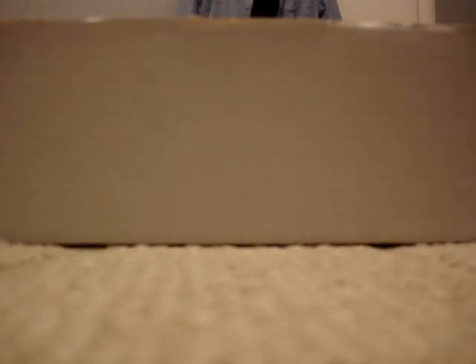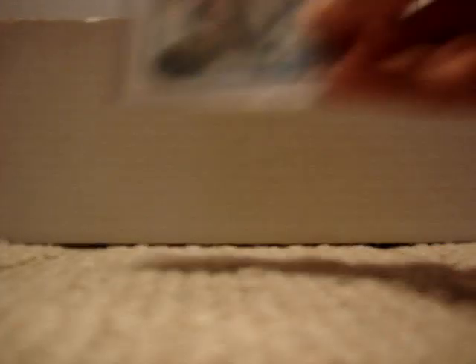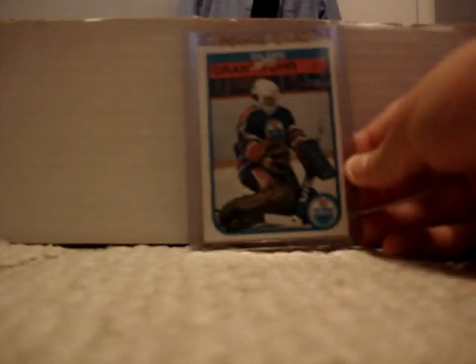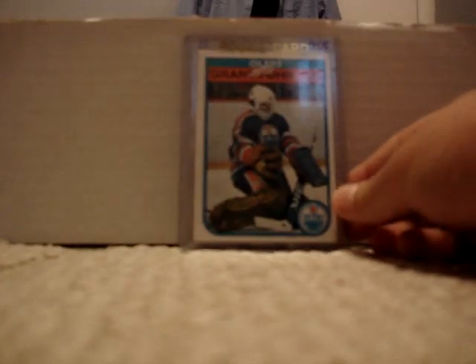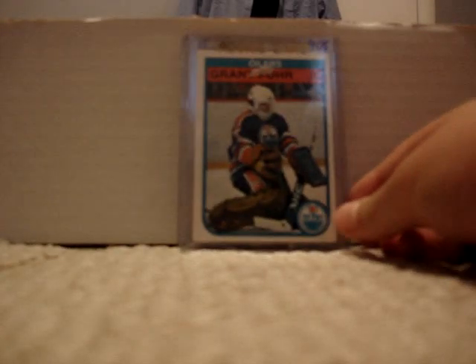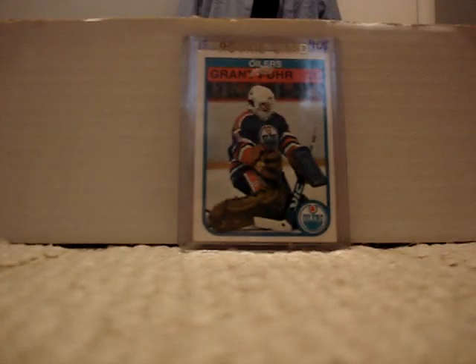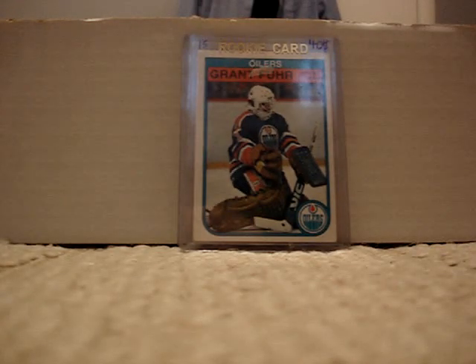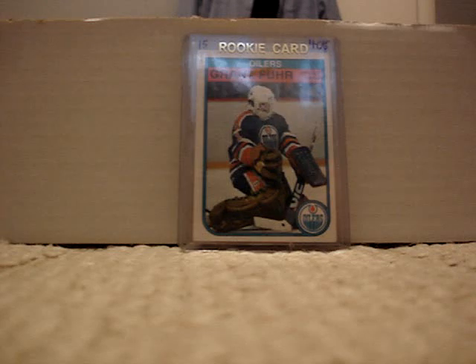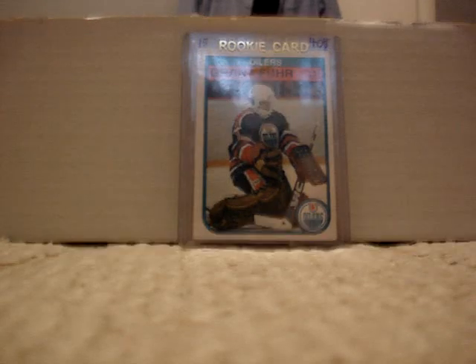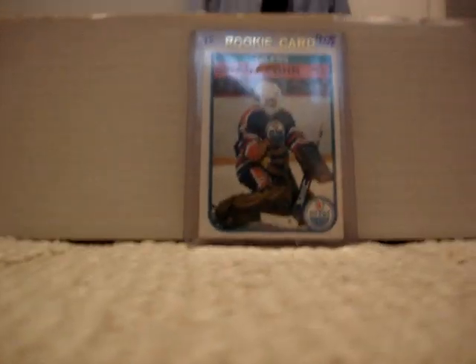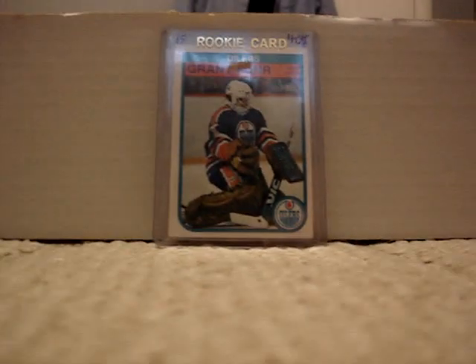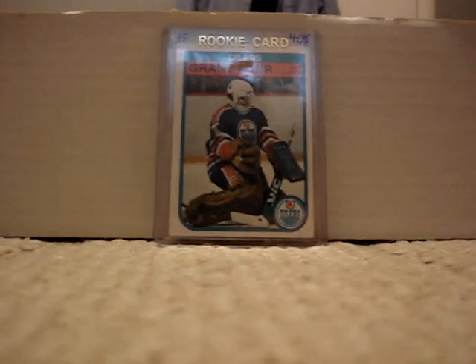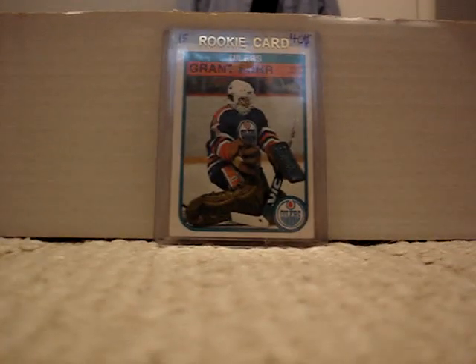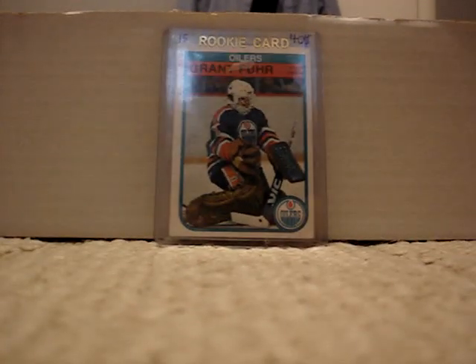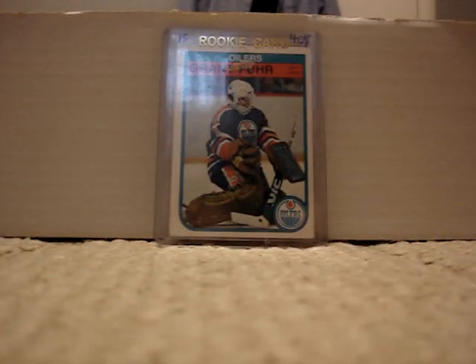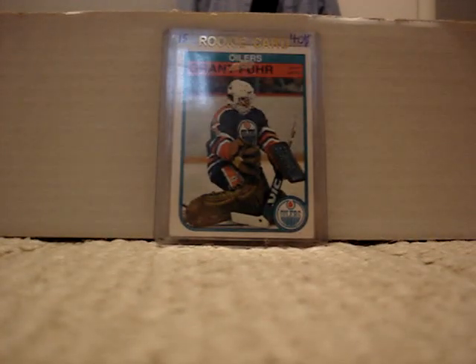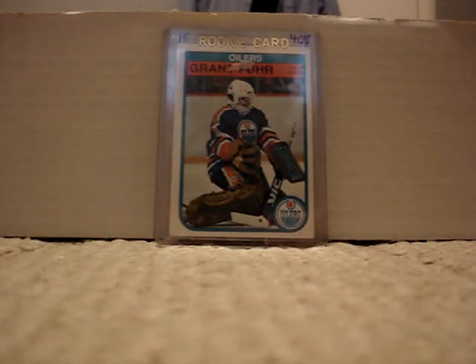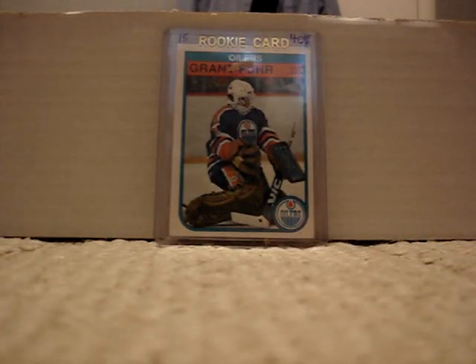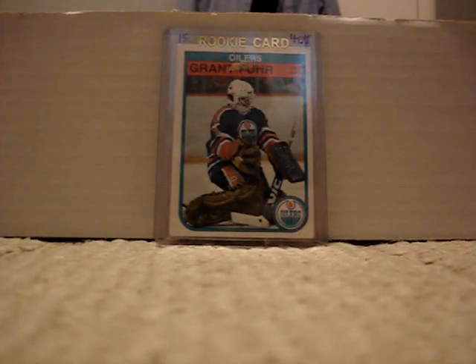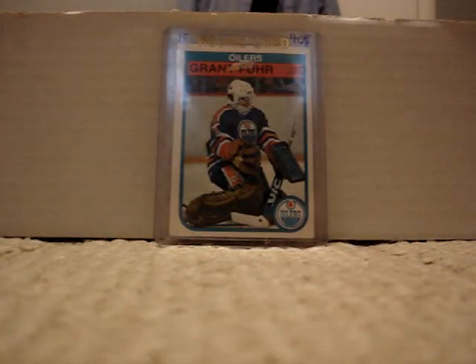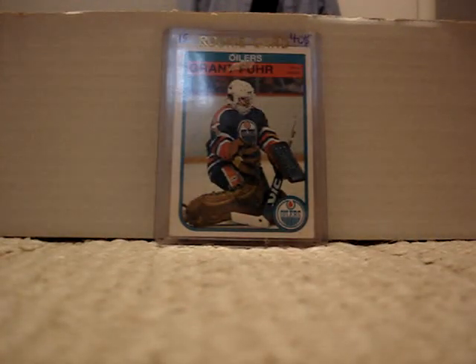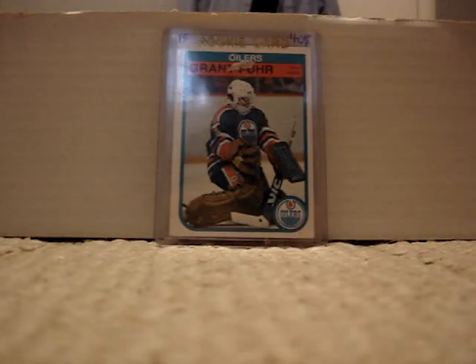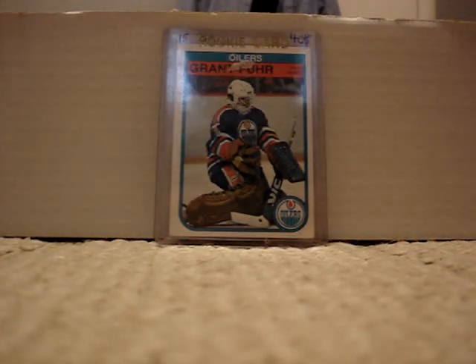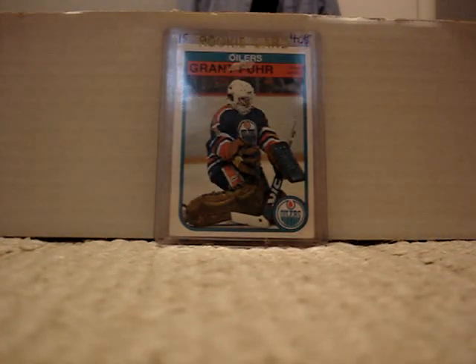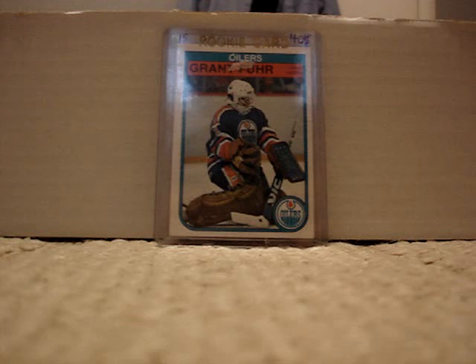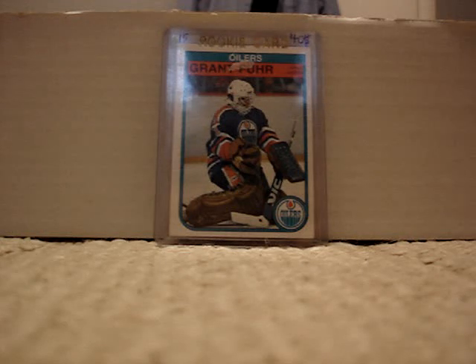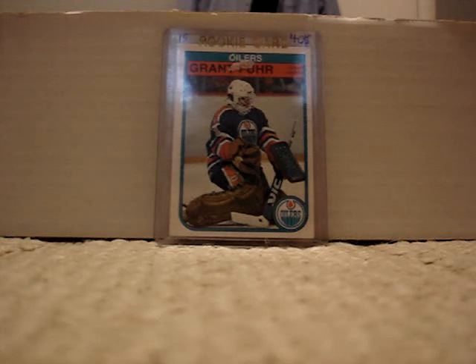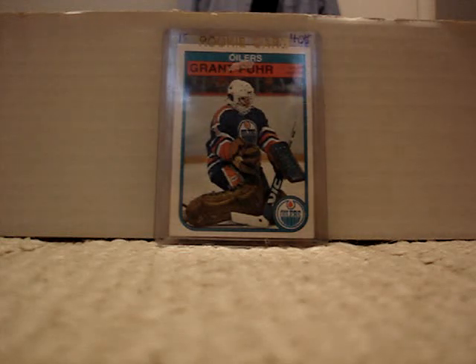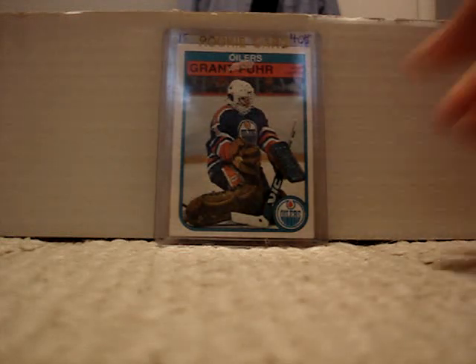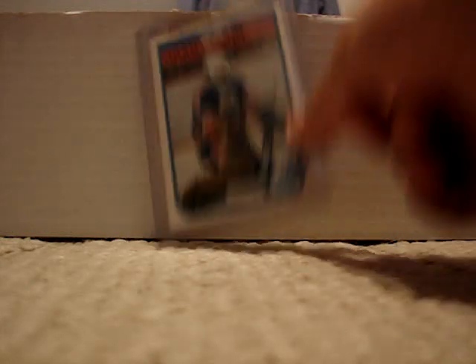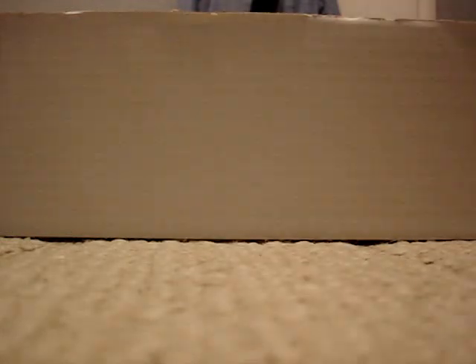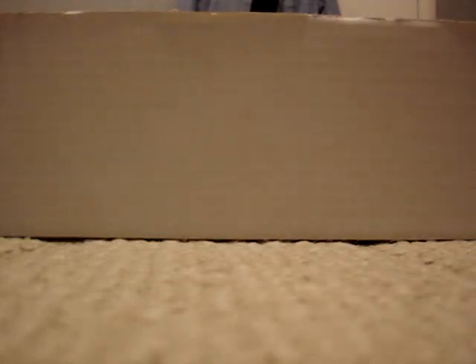At number 12 is this Grant Sheer O-Pee-Chee Rookie from 82-83. Book value is 40, and I got it on Kijiji for $15.